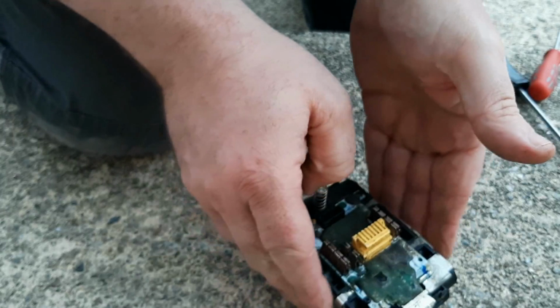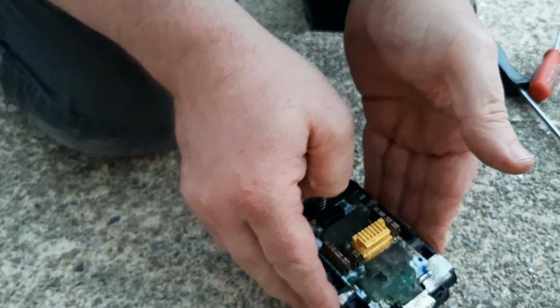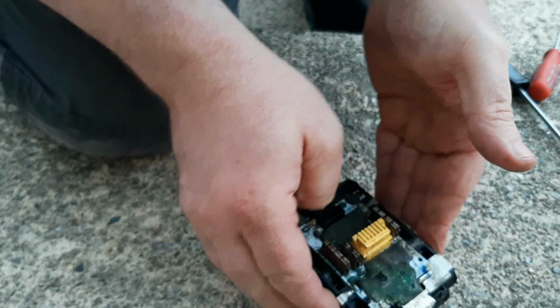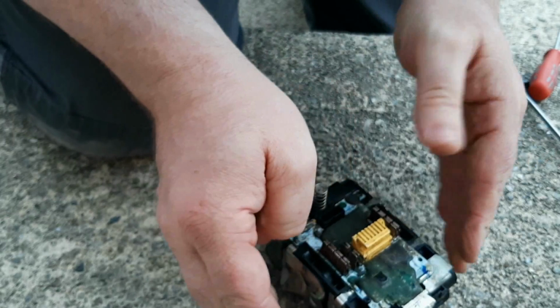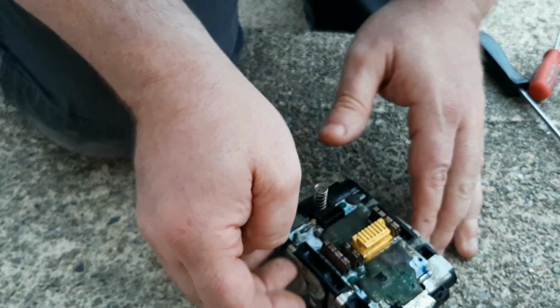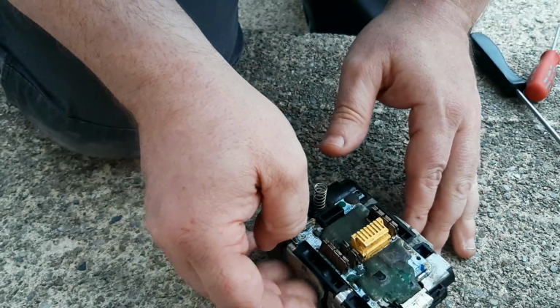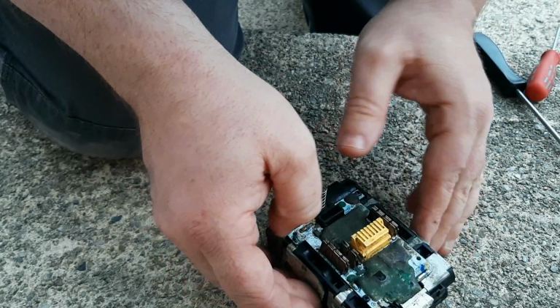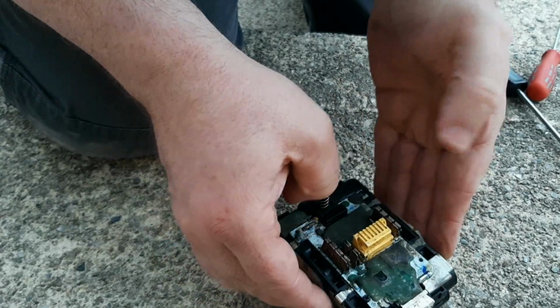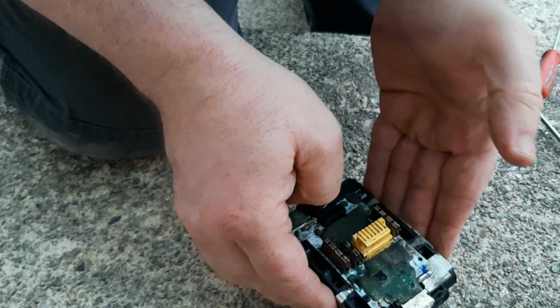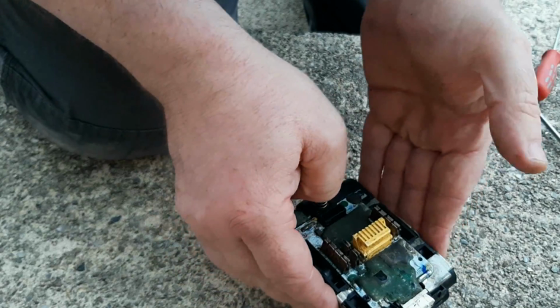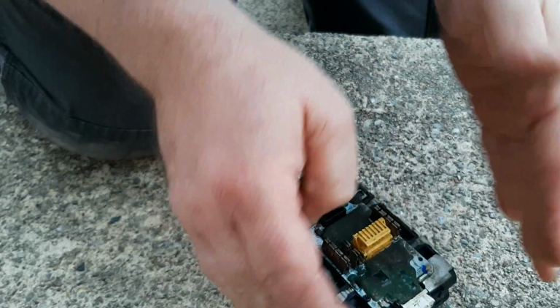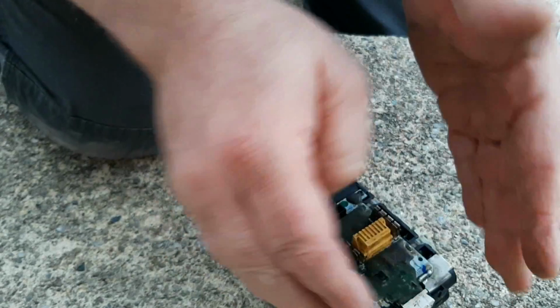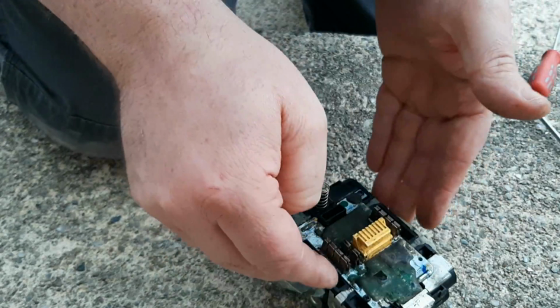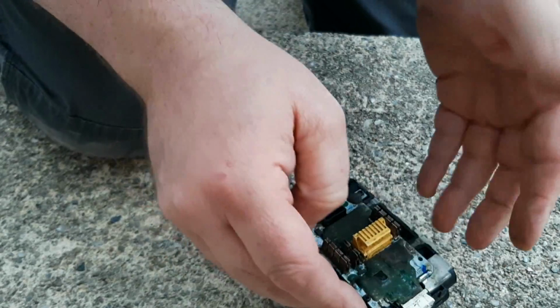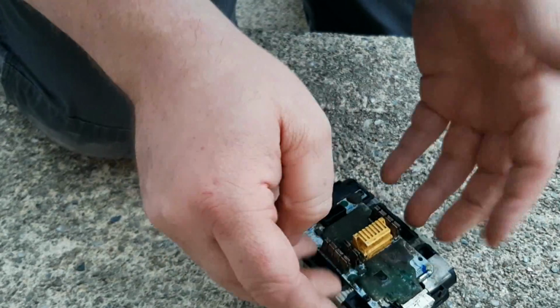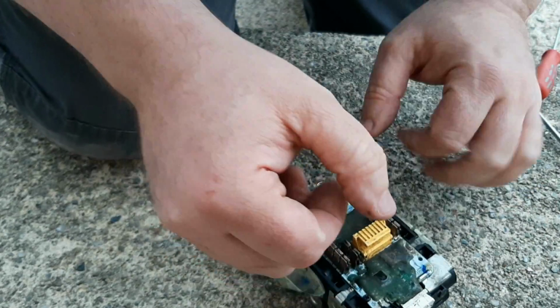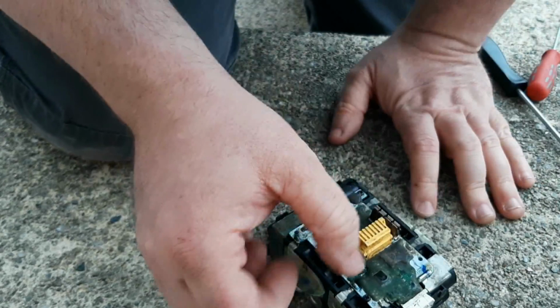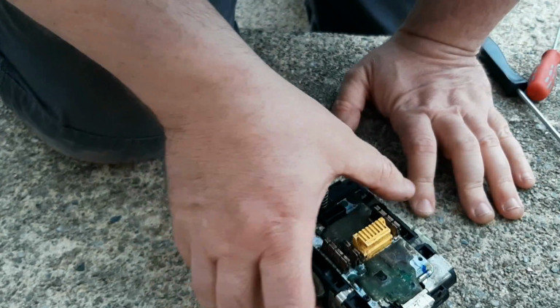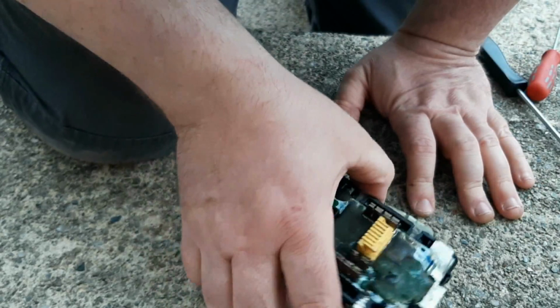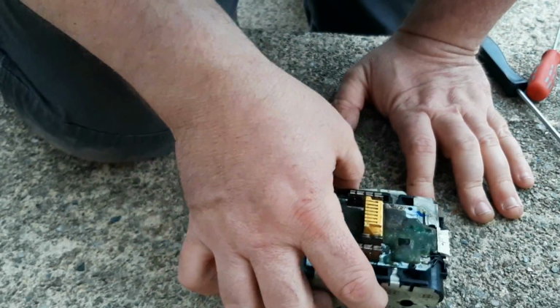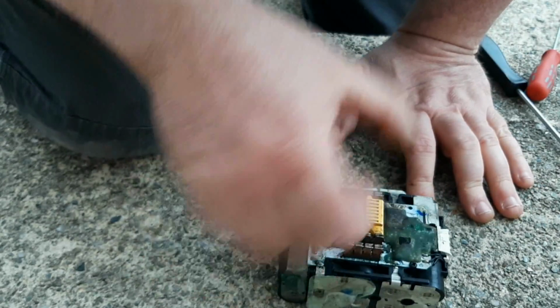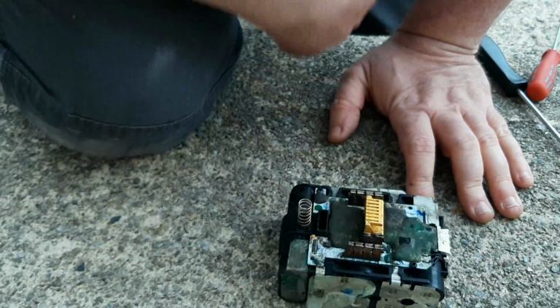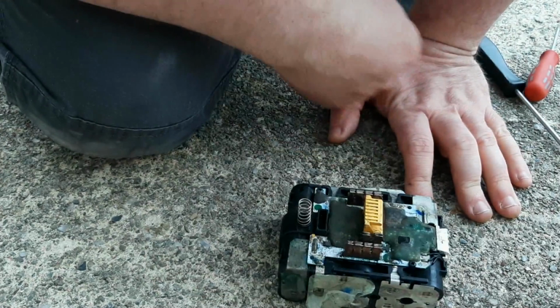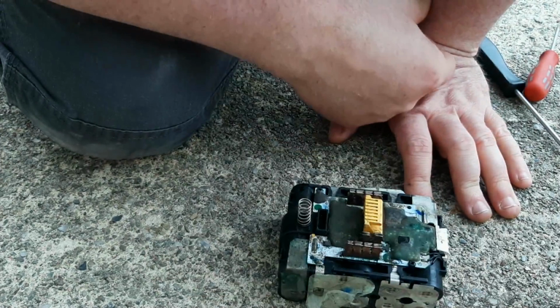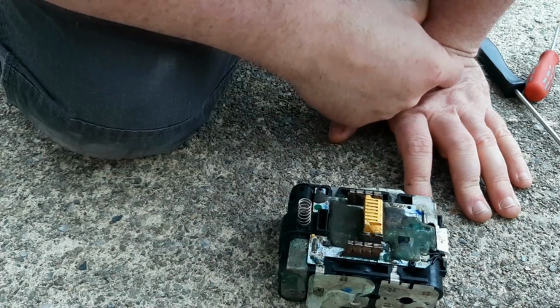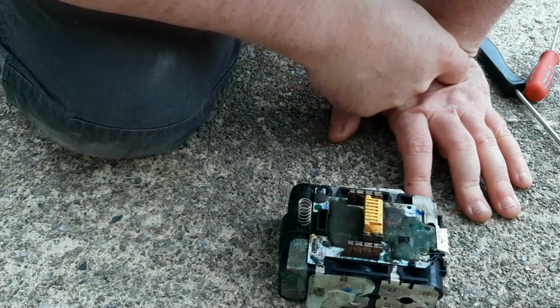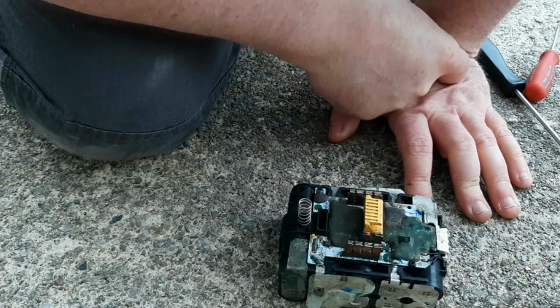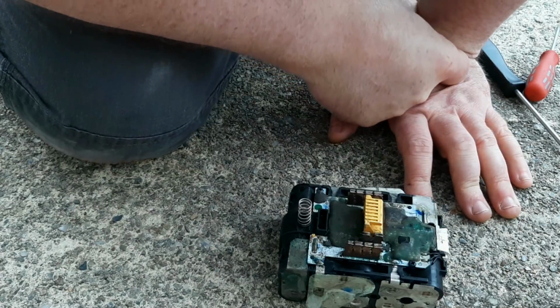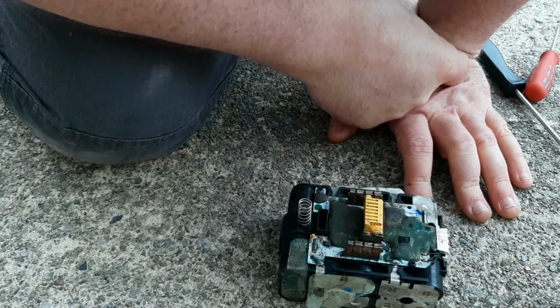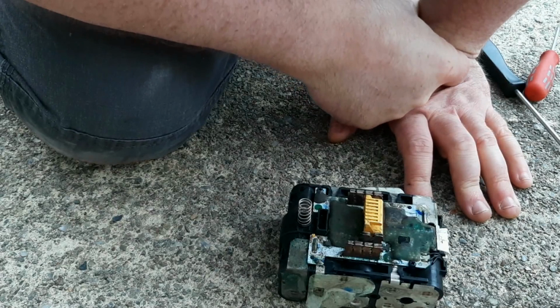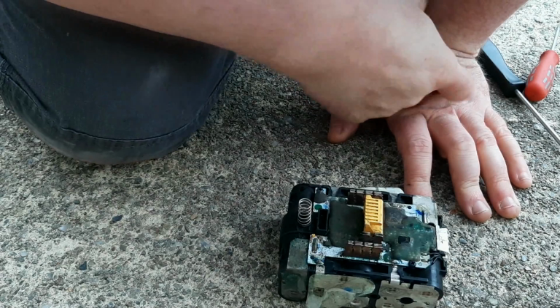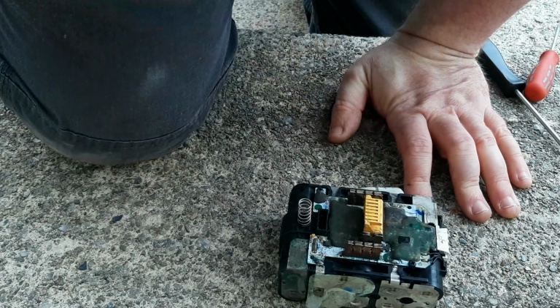So this battery would be a prime candidate for what I would call the jump start method of battery repair, which sometimes works. They're all sort of low and they're well balanced low, so I'm going to try and jump start this off another battery to see if I can get it going.